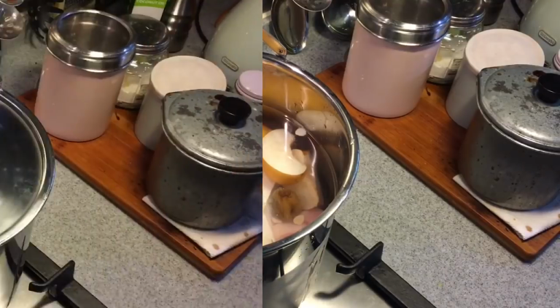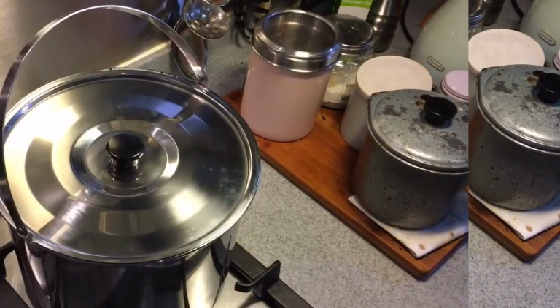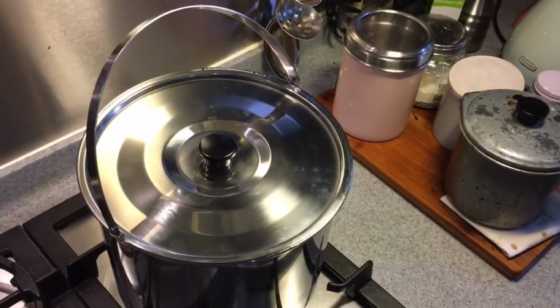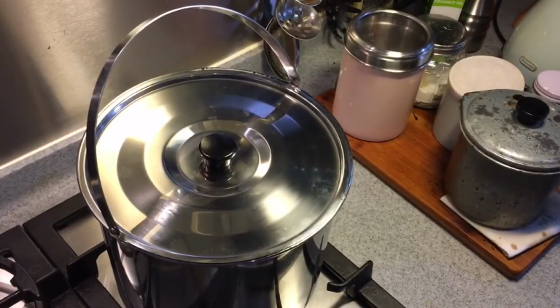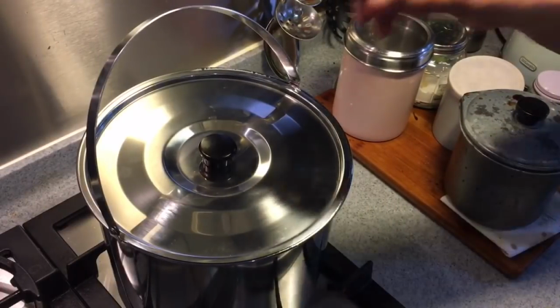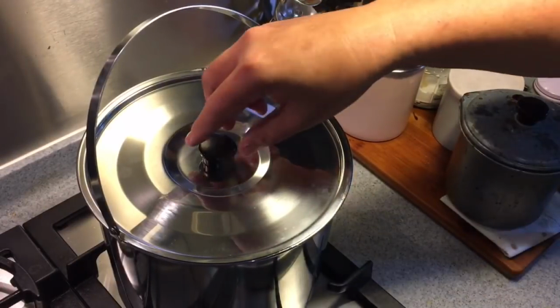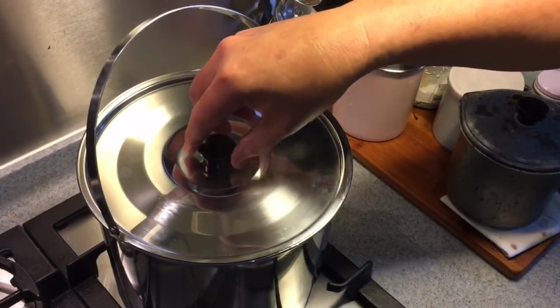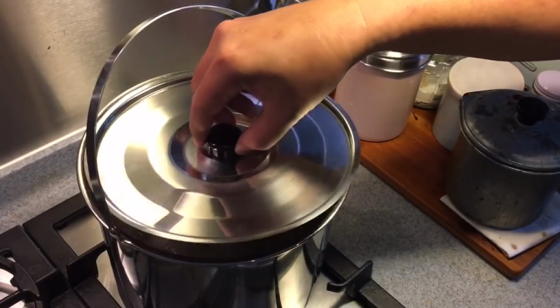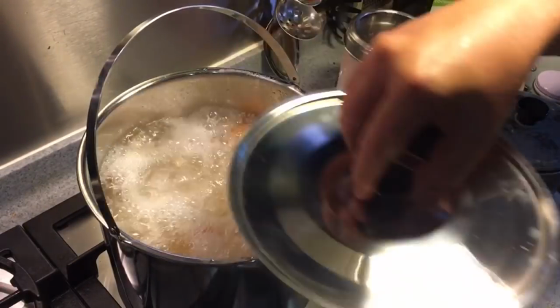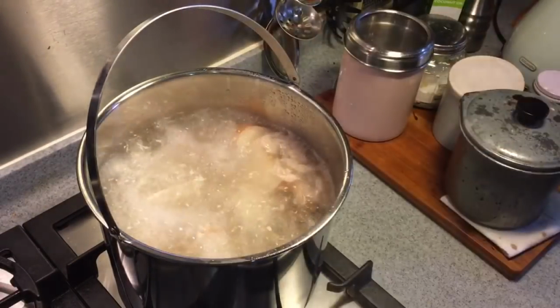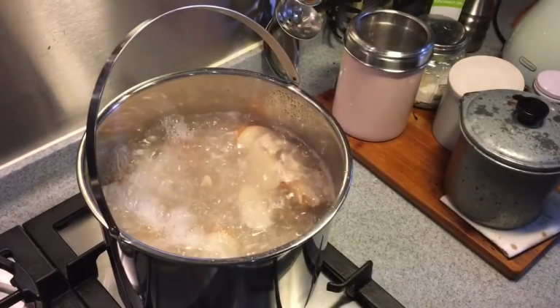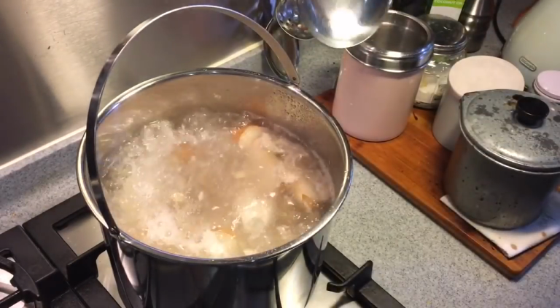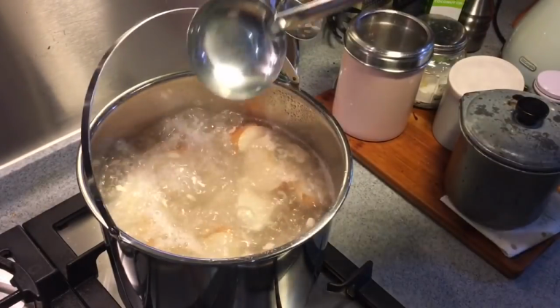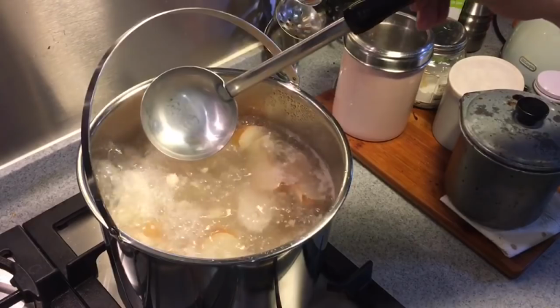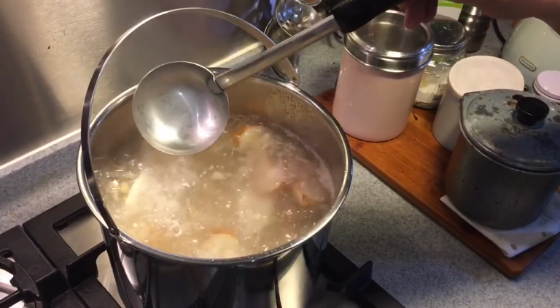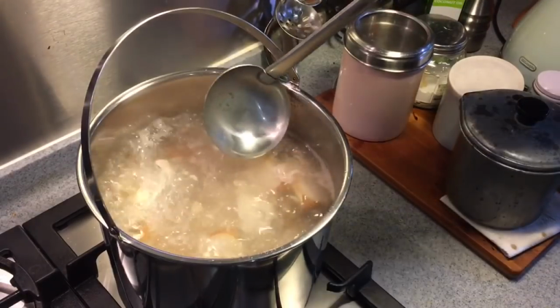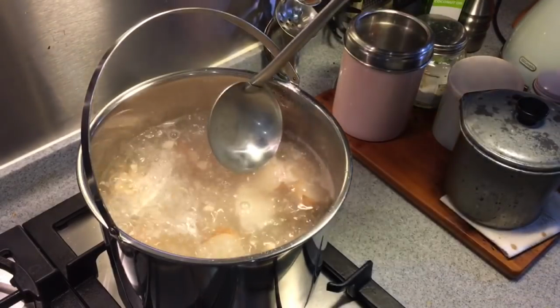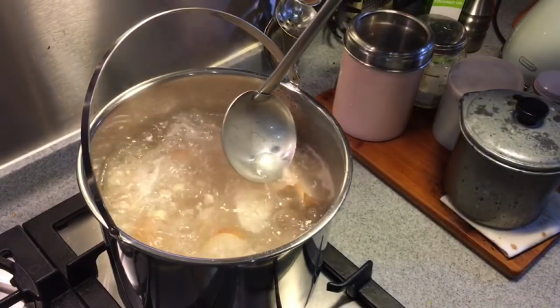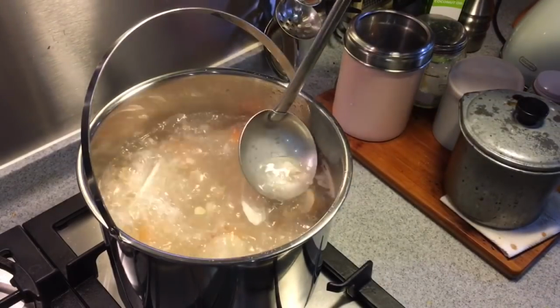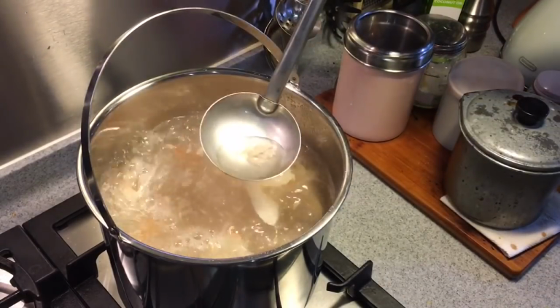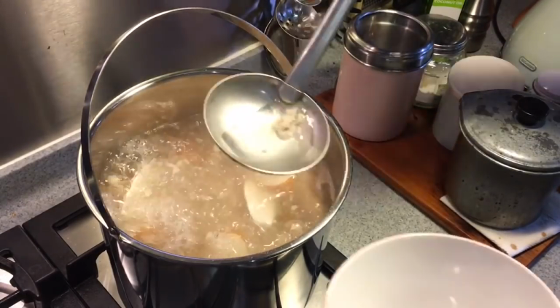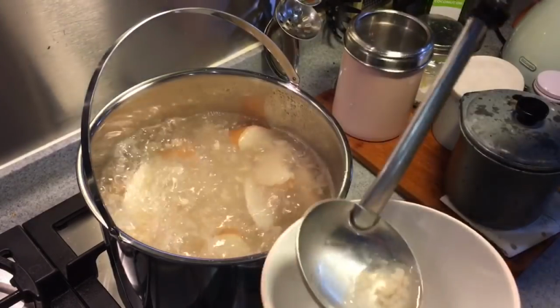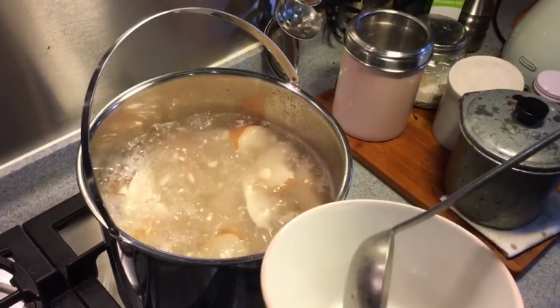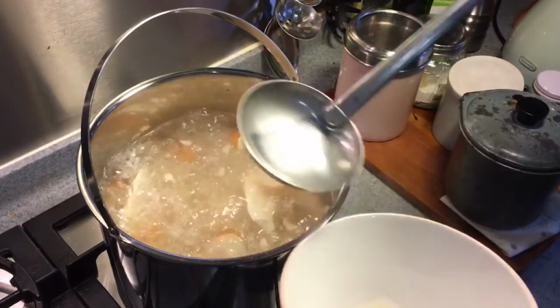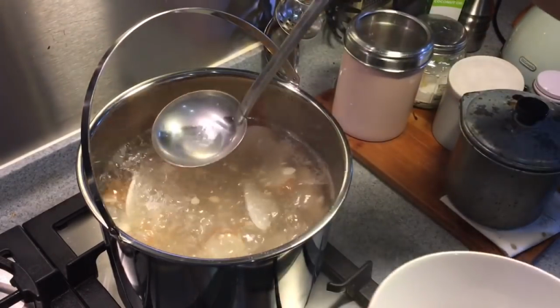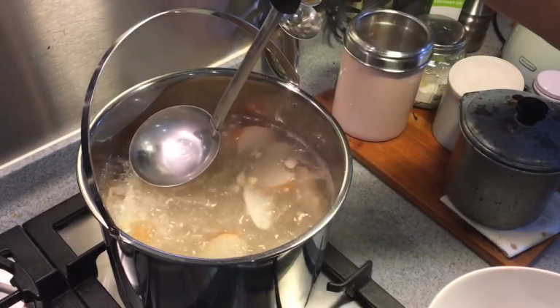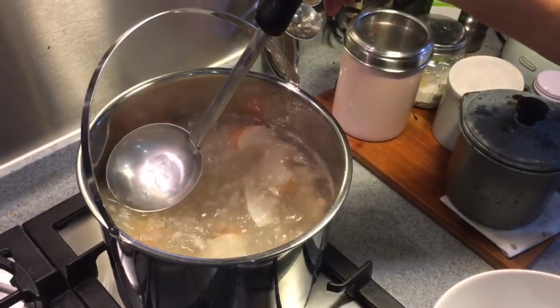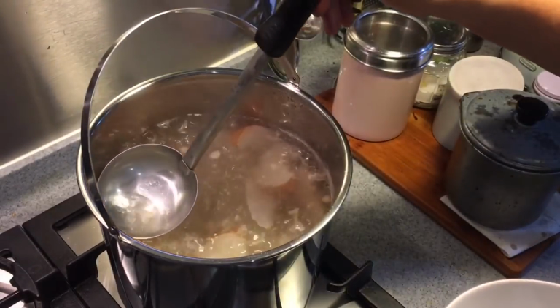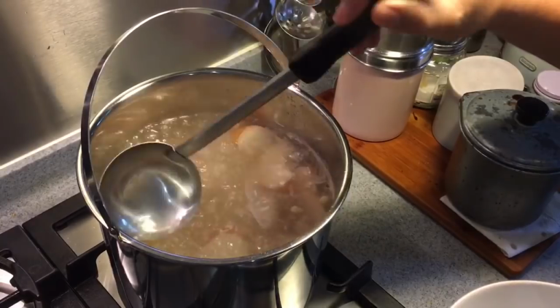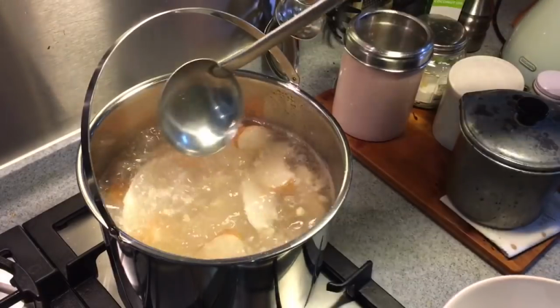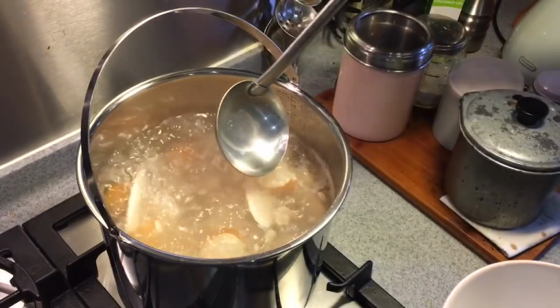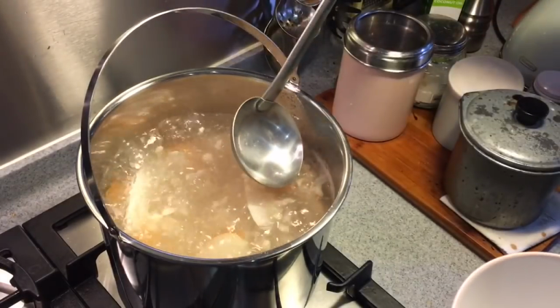The soup has been boiling for 15 minutes. Let's take a look. I'm just going to remove any scum on top so that we have a much better looking, clearer soup when we come home.